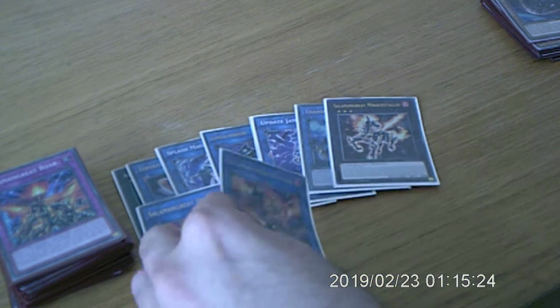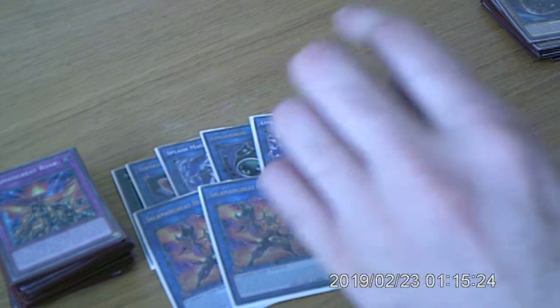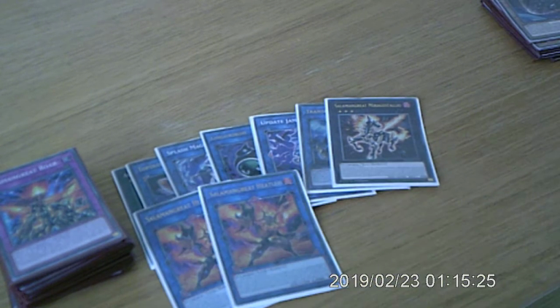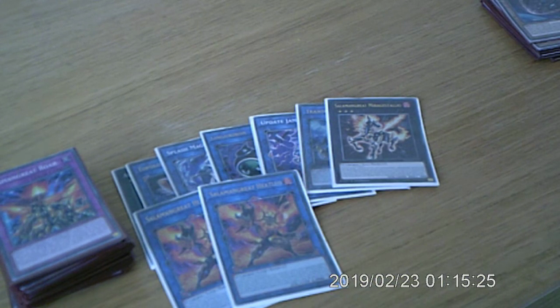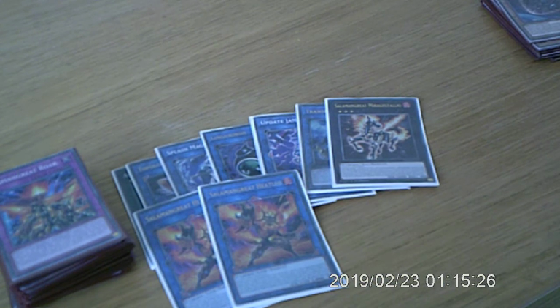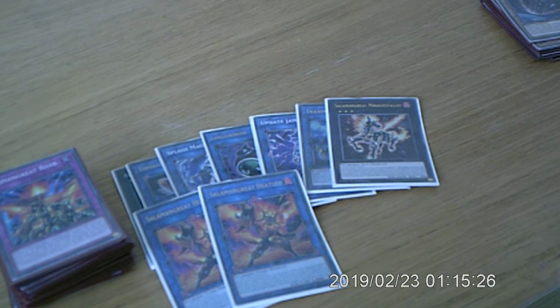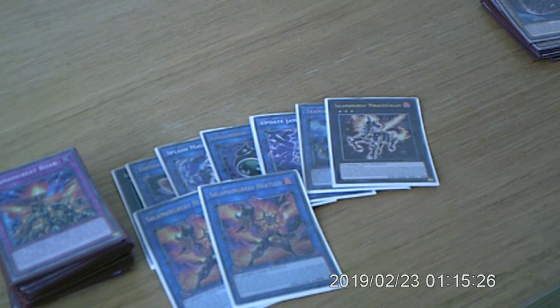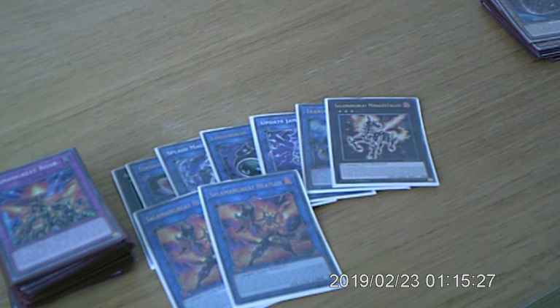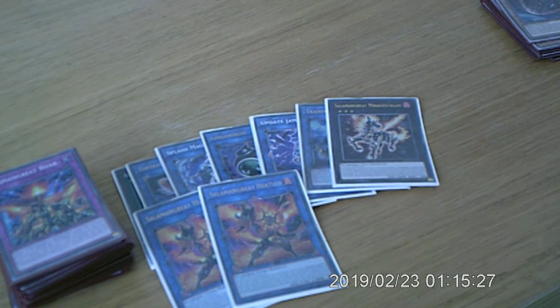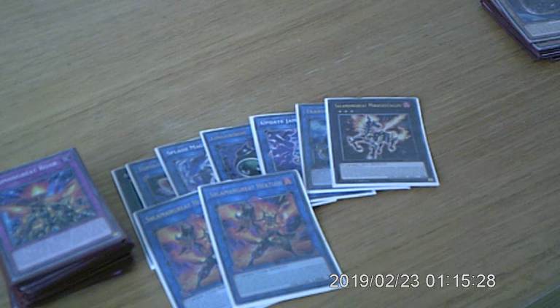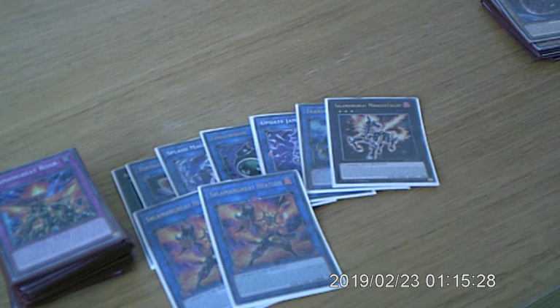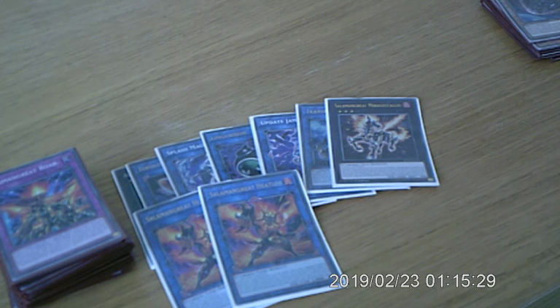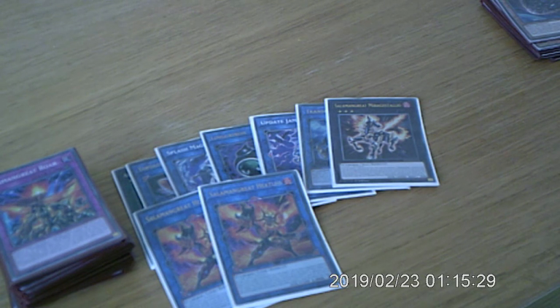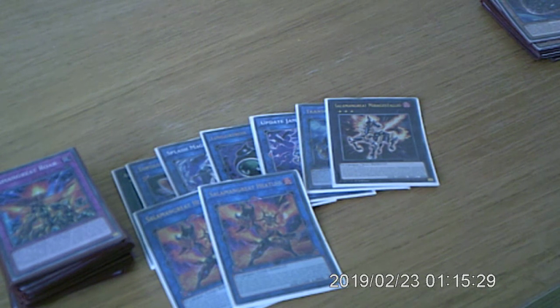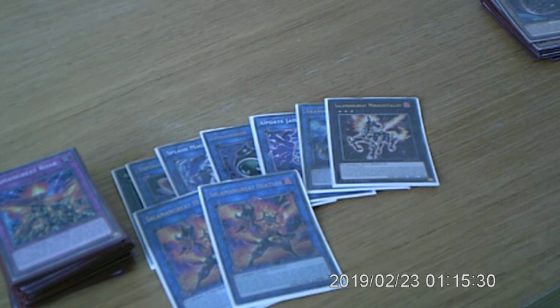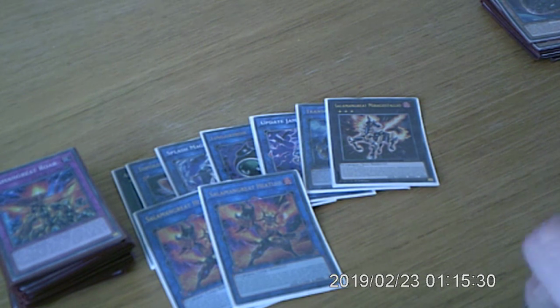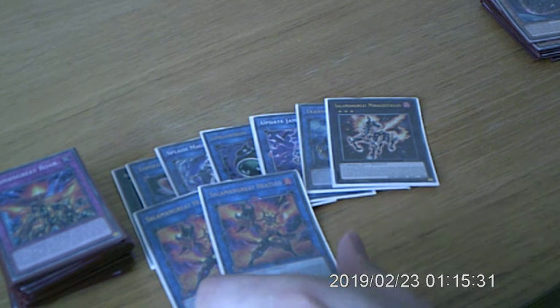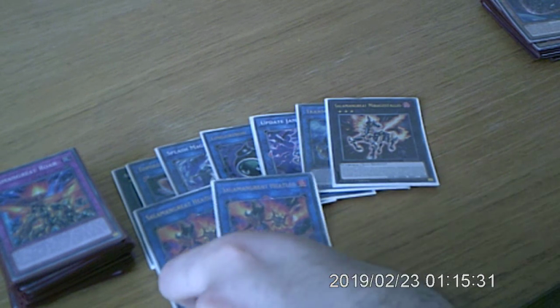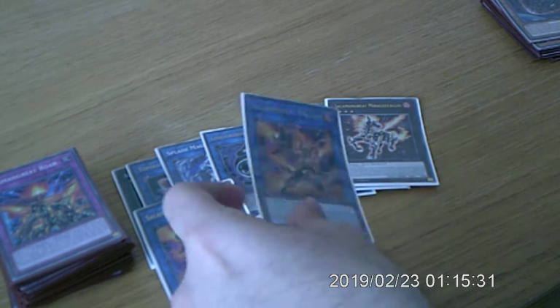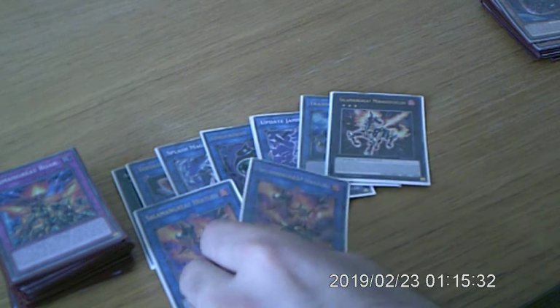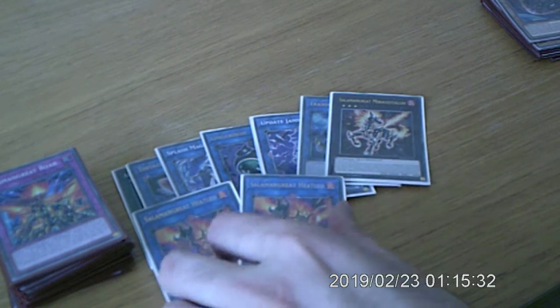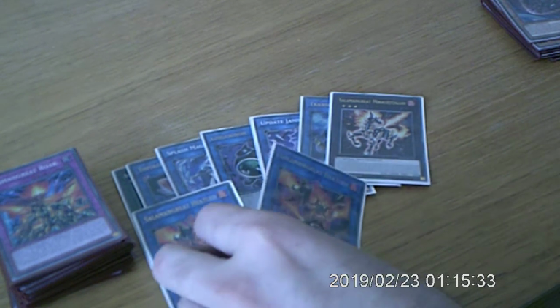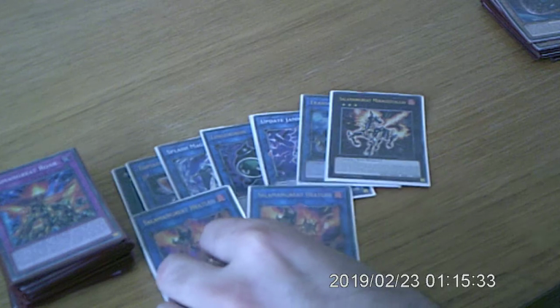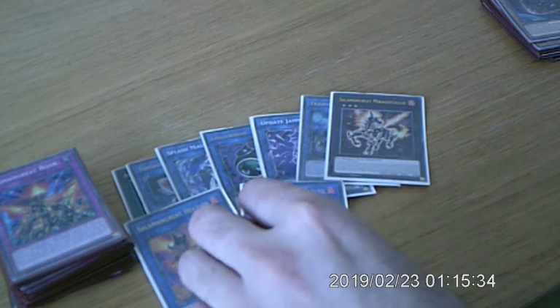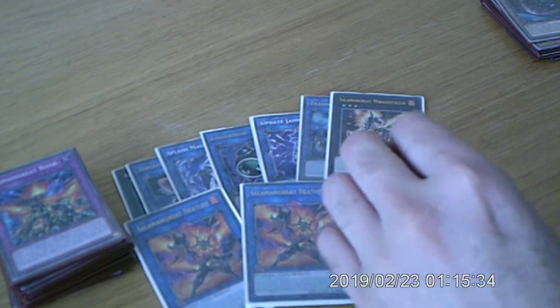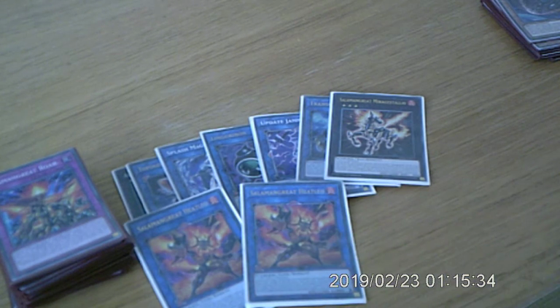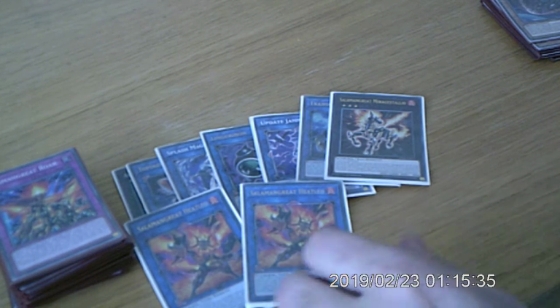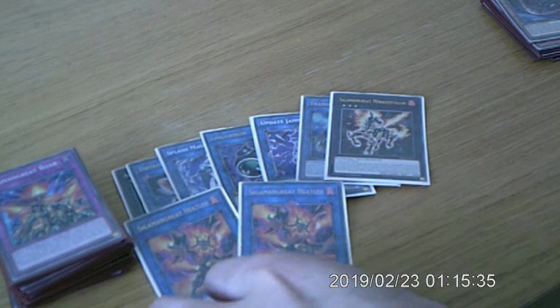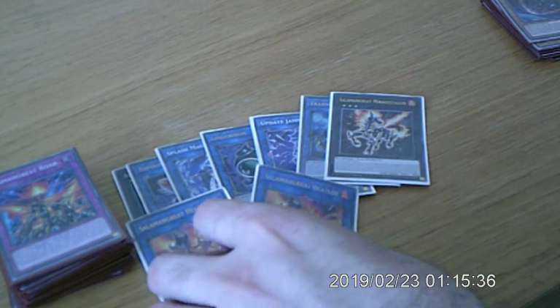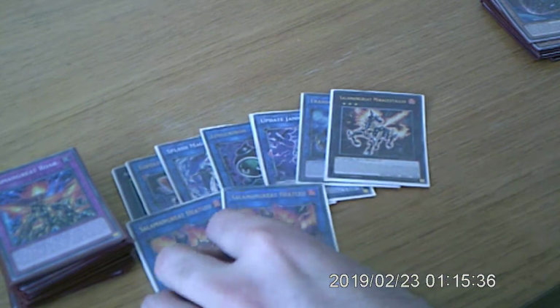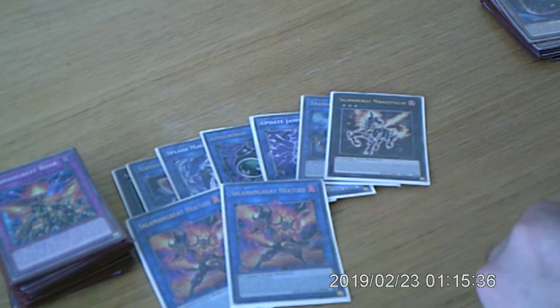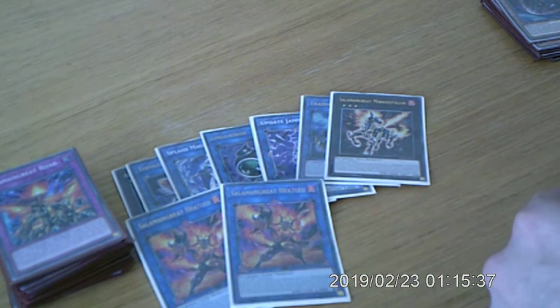Two Flaming Buffalo — for getting rid of the back row, to get rid of opponent resources, and to make the opponent monster's attack zero and stuff like that.